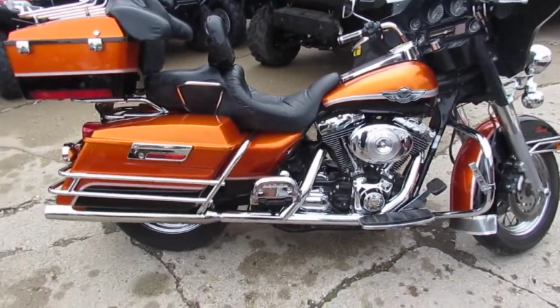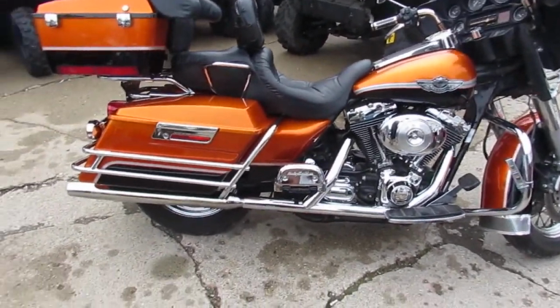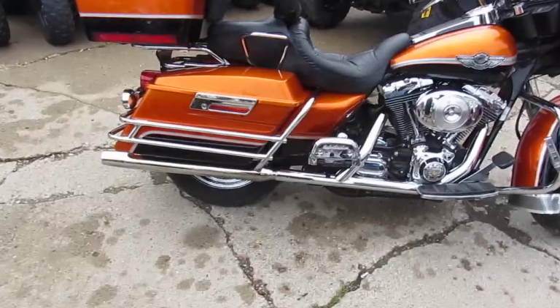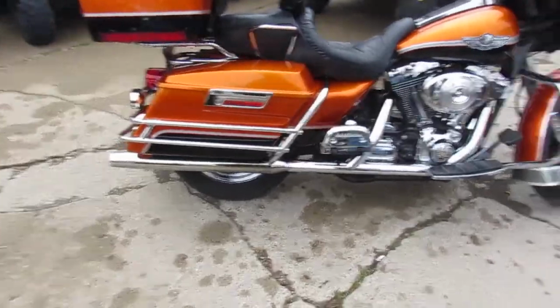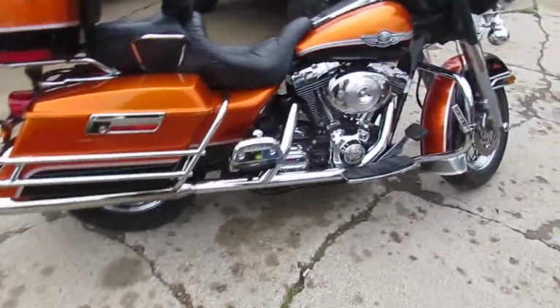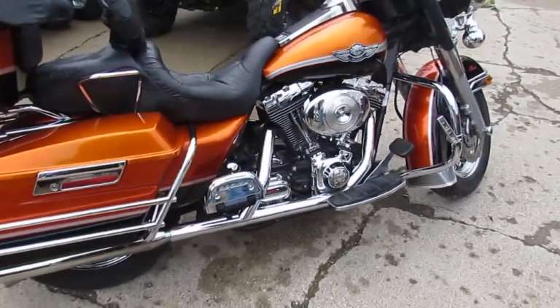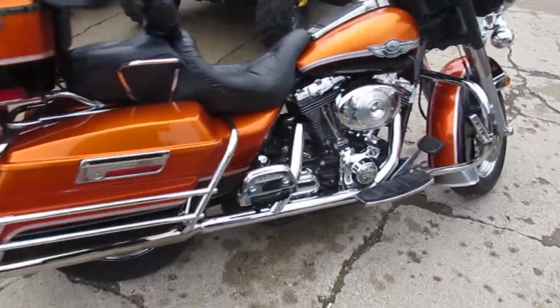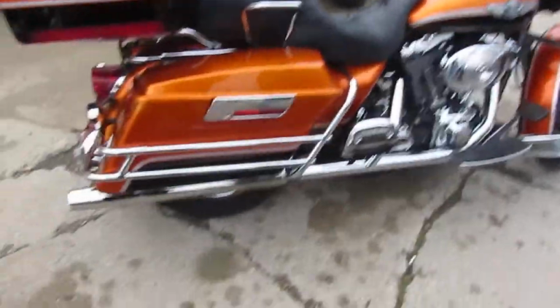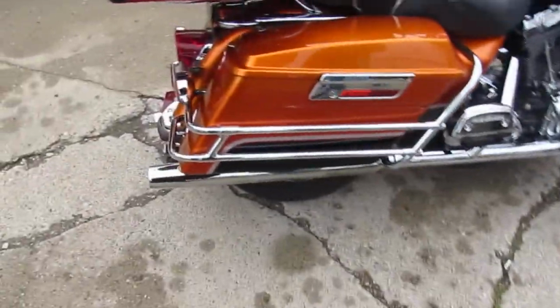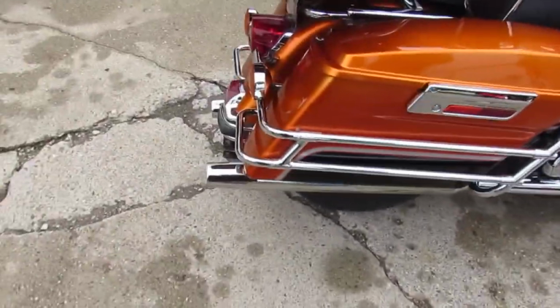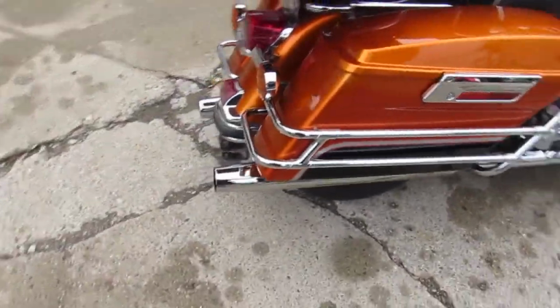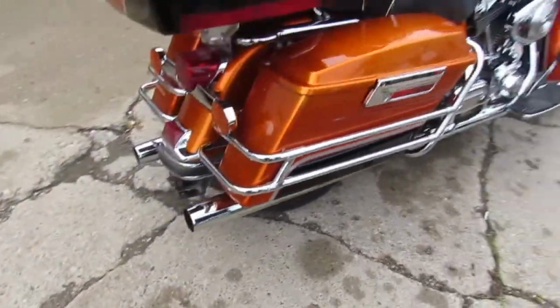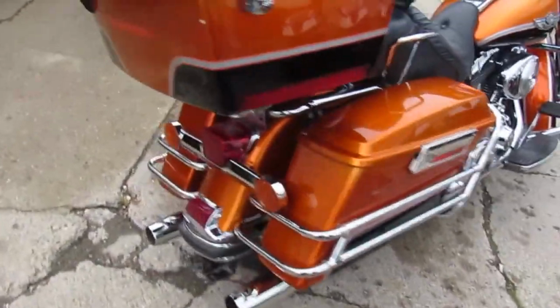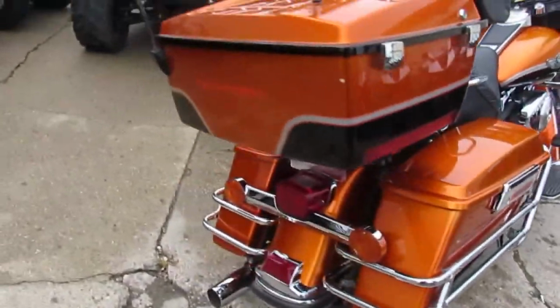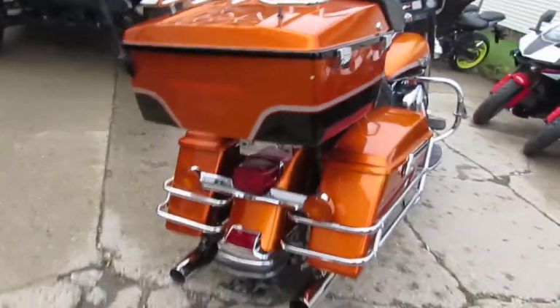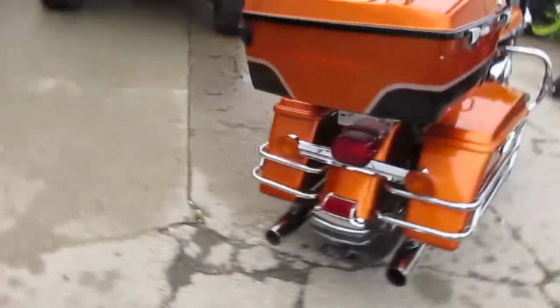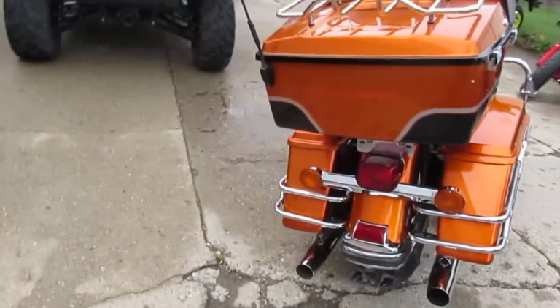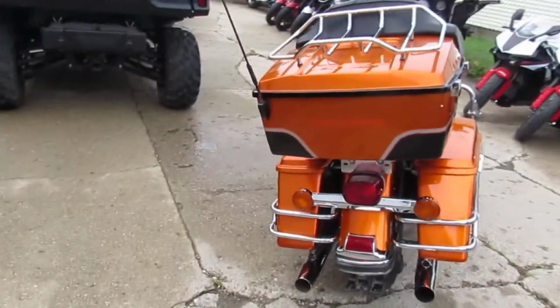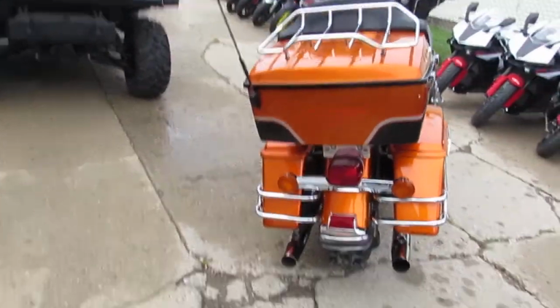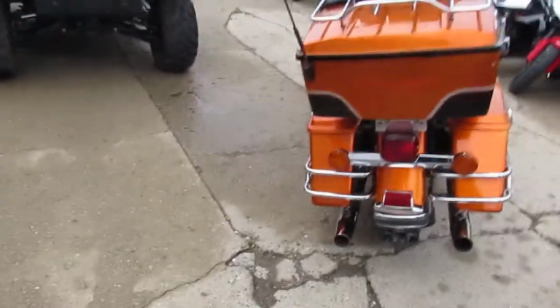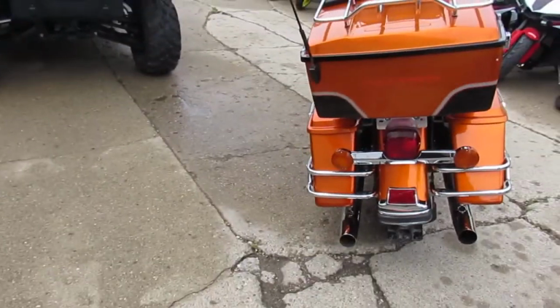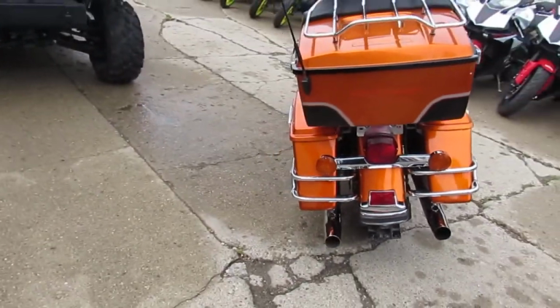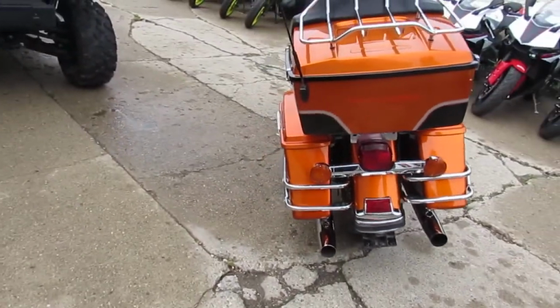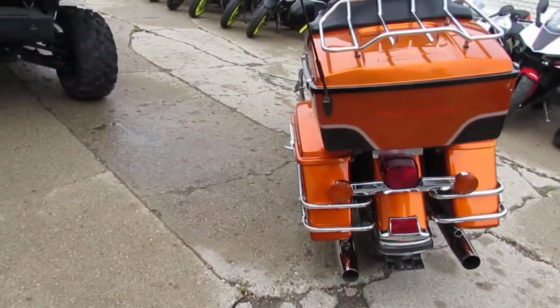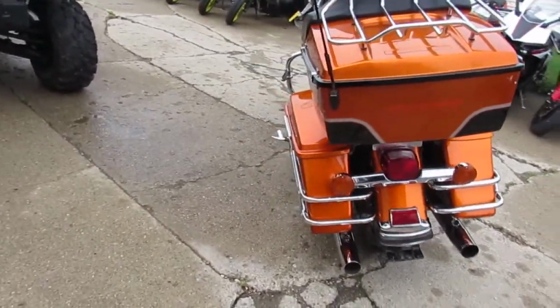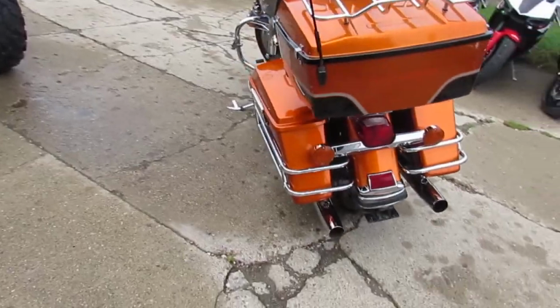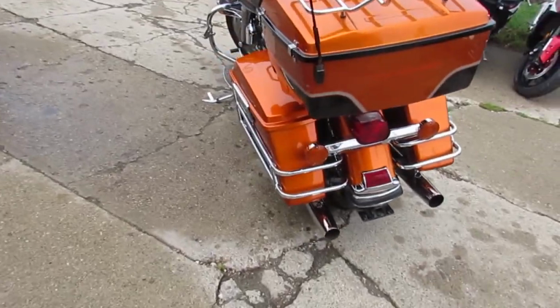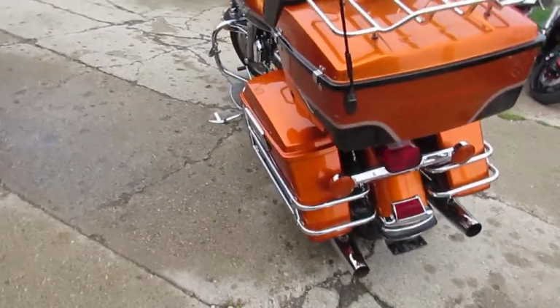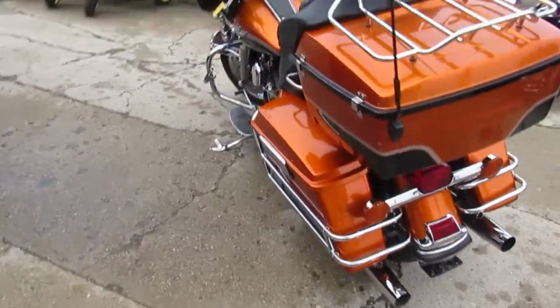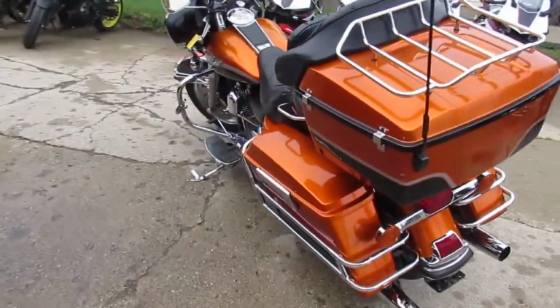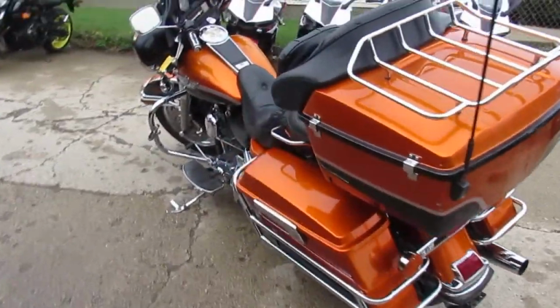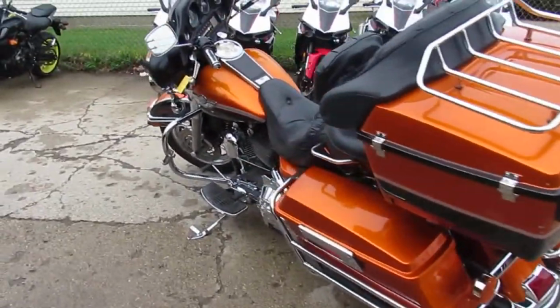You guys can hit the open road, crank up the tunes. It's got the Screaming Eagle air intake, looks like it's got some exhaust on it — it's a good looking bike. I don't know the name of this orange, we should look it up, but it's a sharp bike. This thing is going to turn heads.